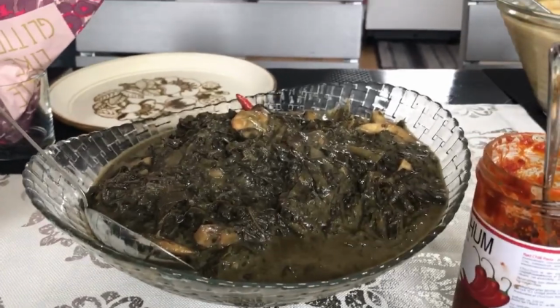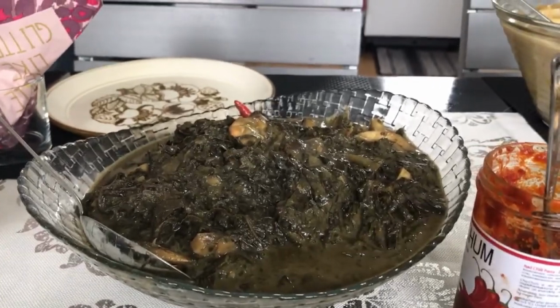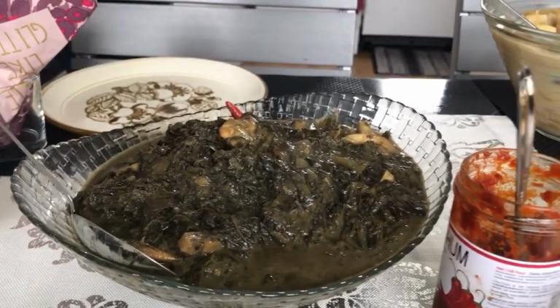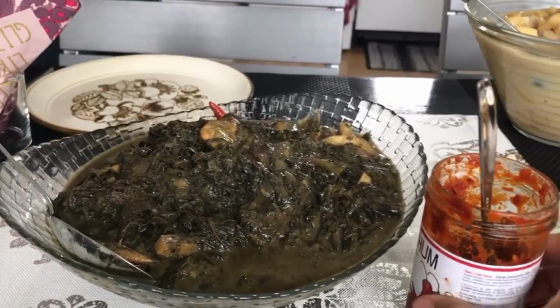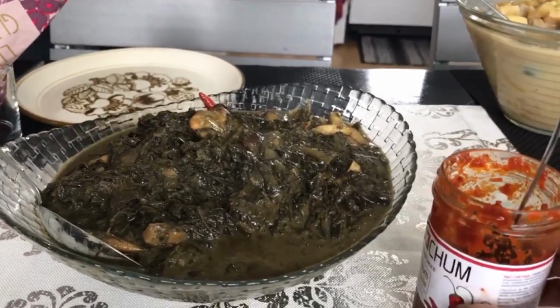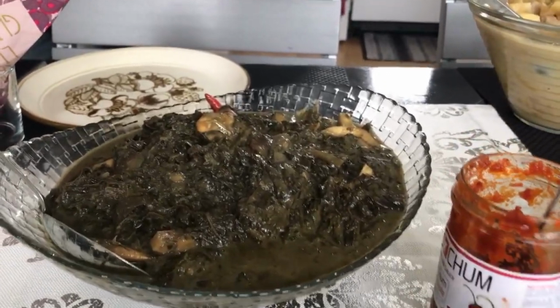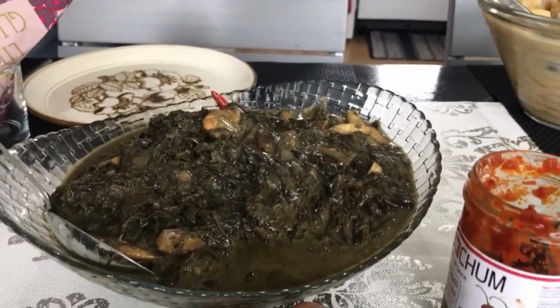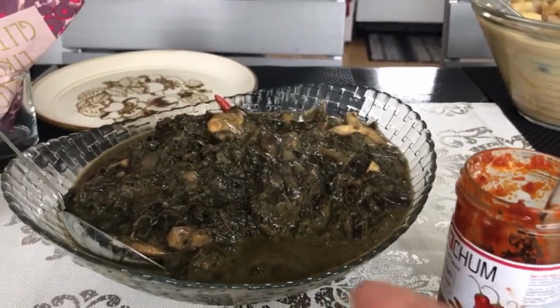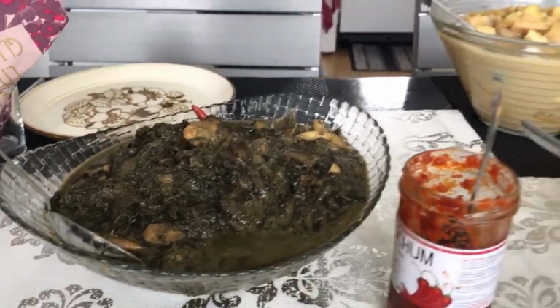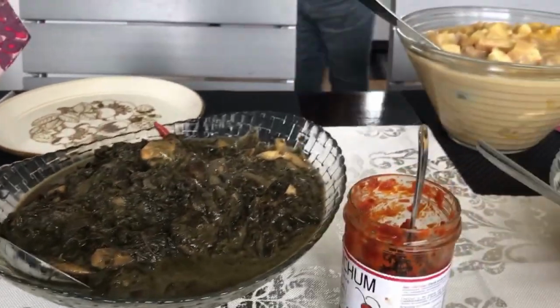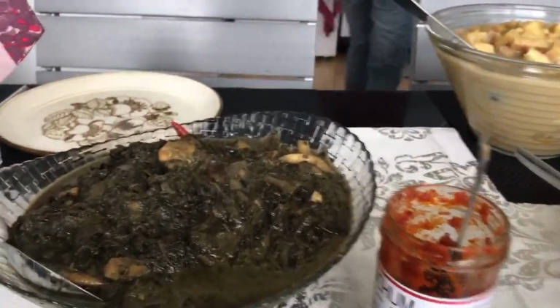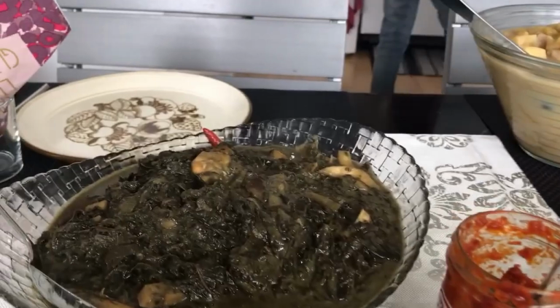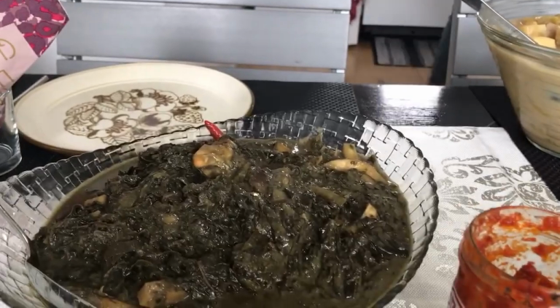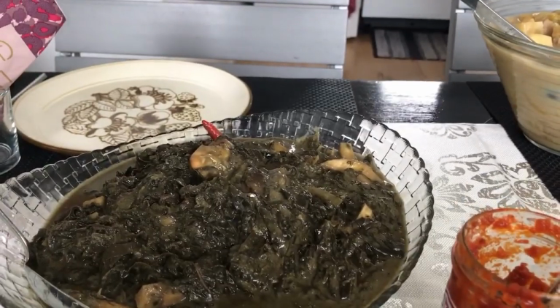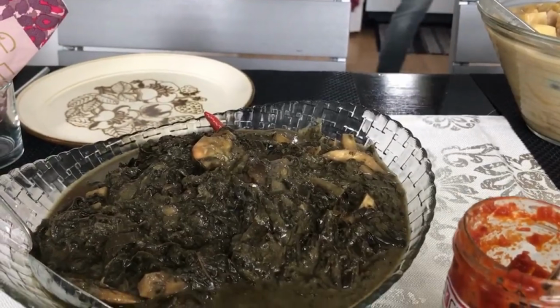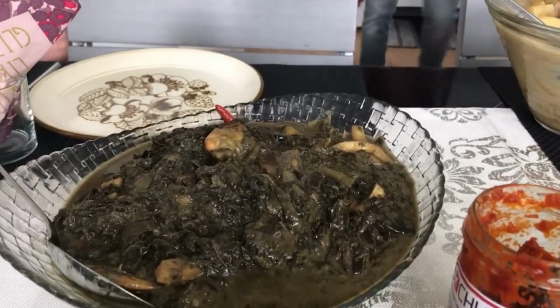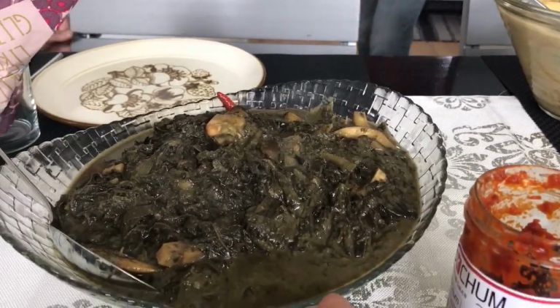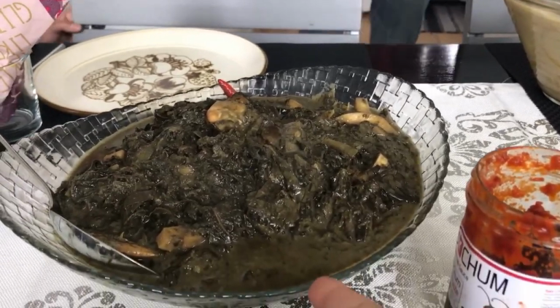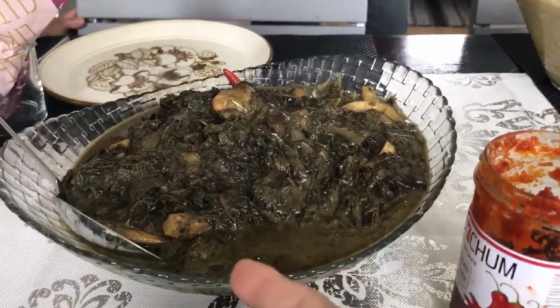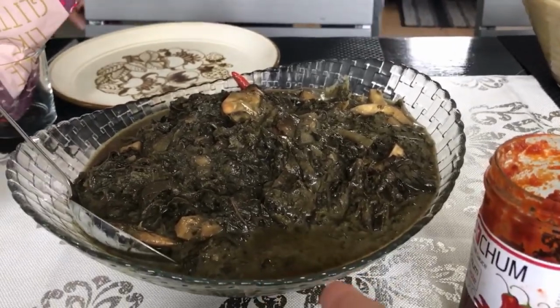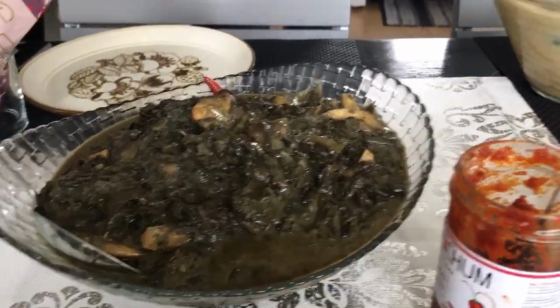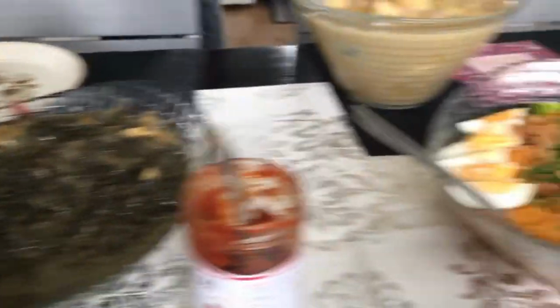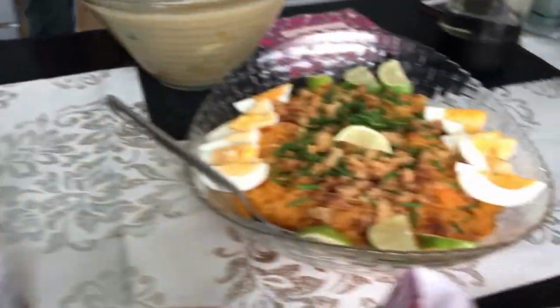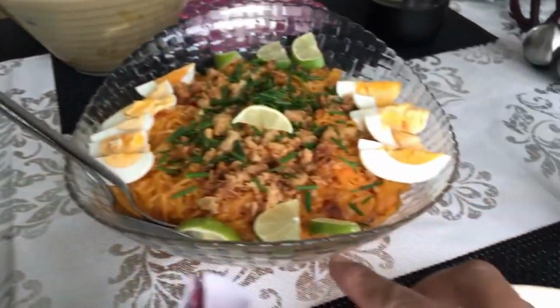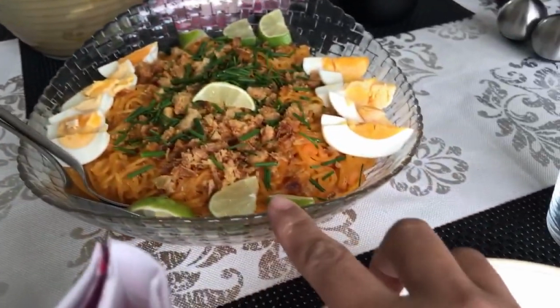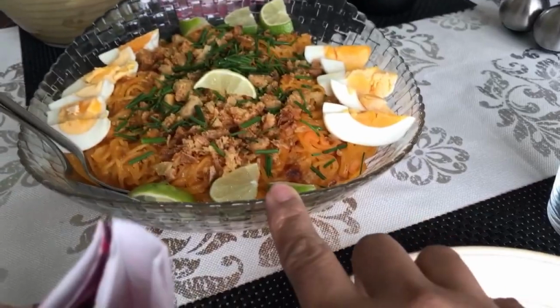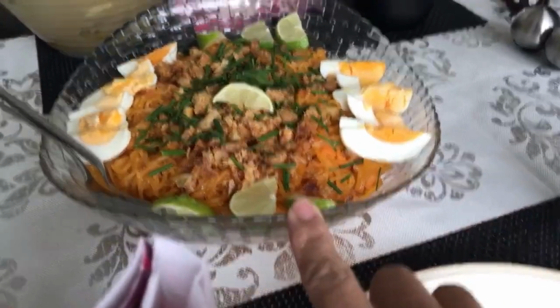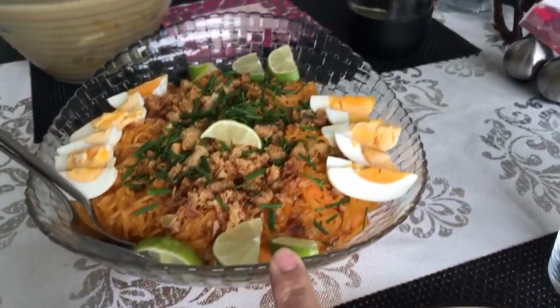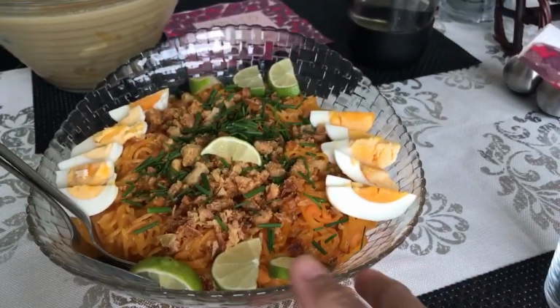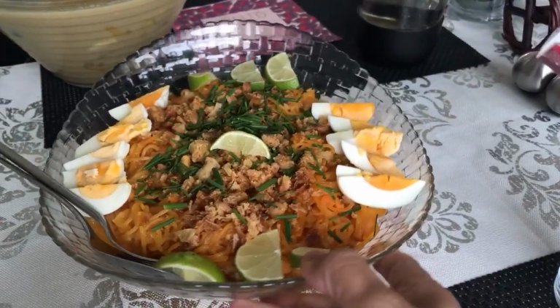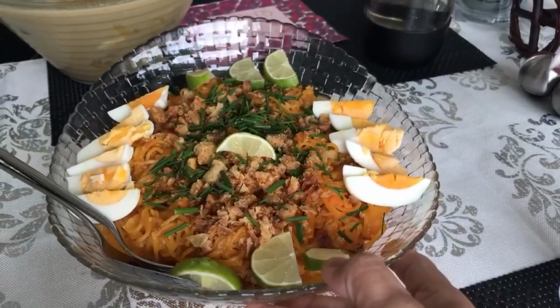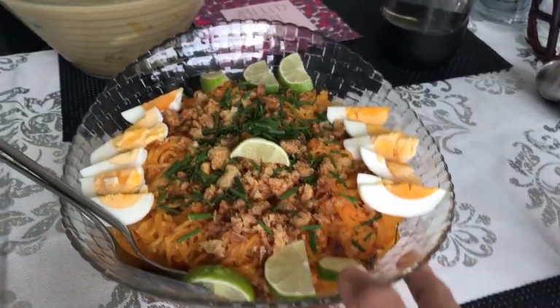Hi guys, welcome to my channel and this is our mukbang for today. We have taro leaves, they call it laing, and noodles, they call it kalabok, a Filipino dish.